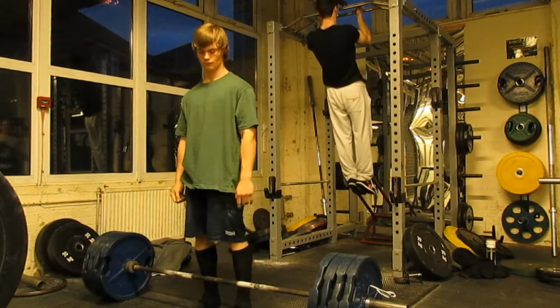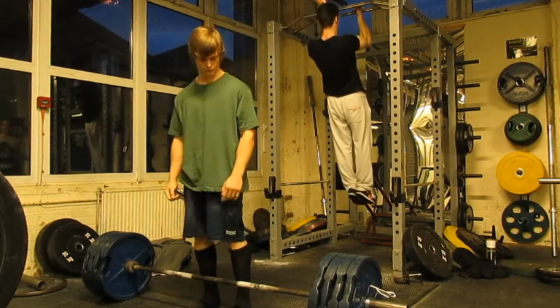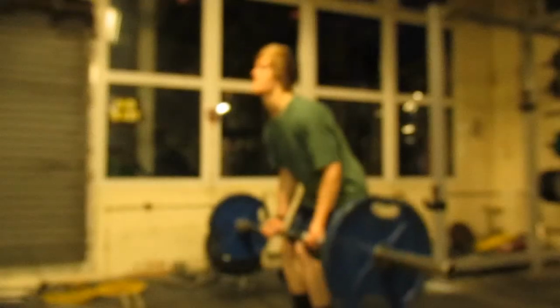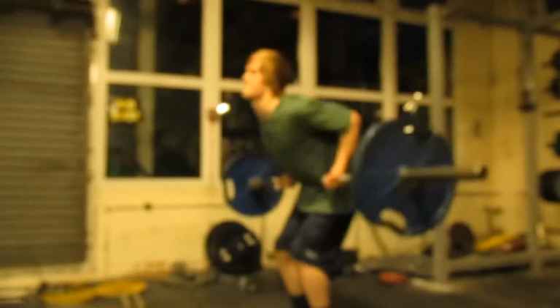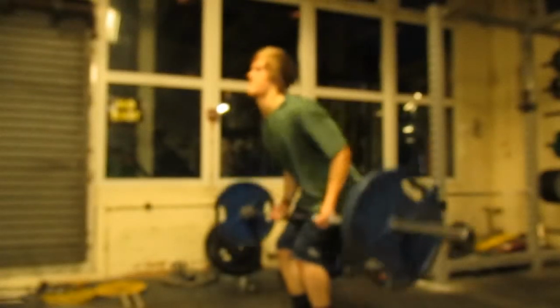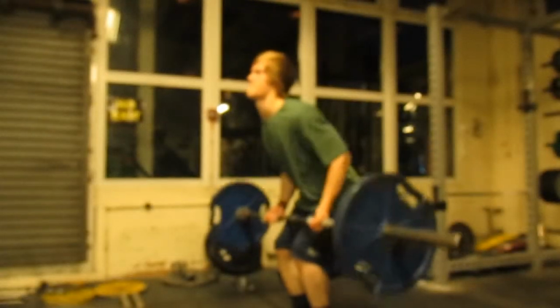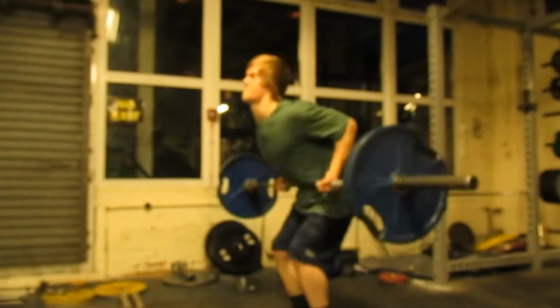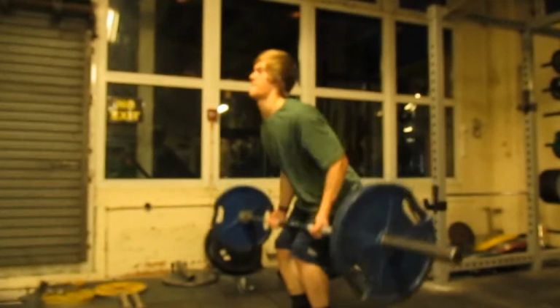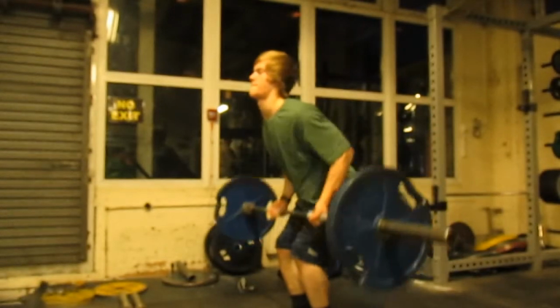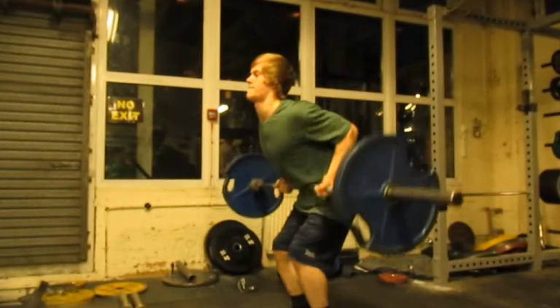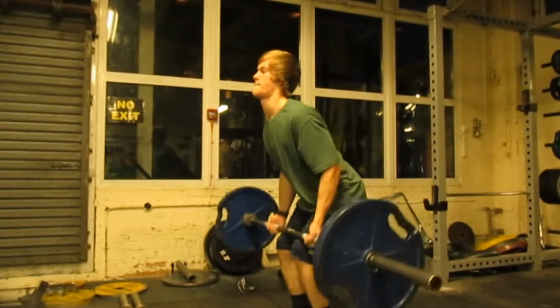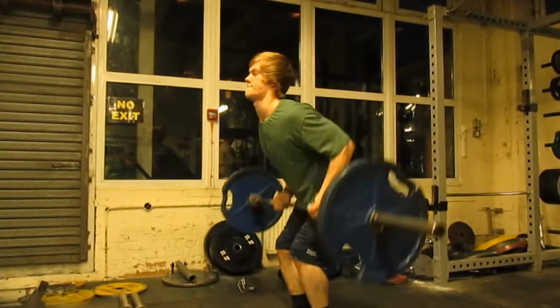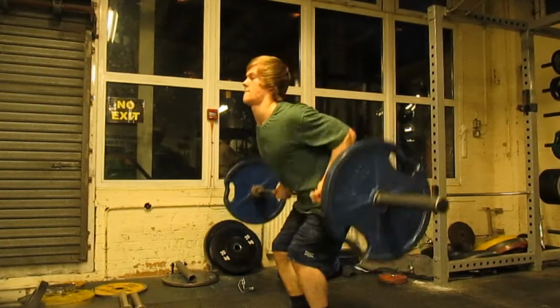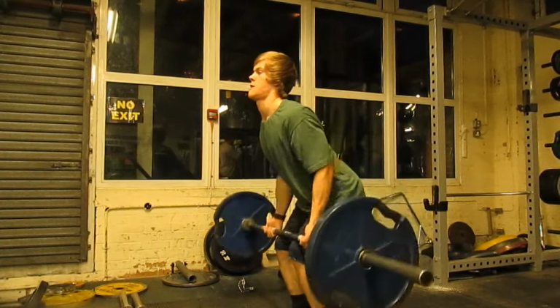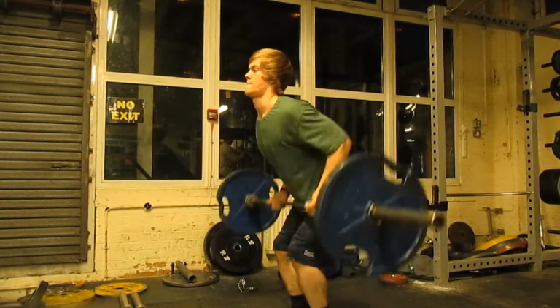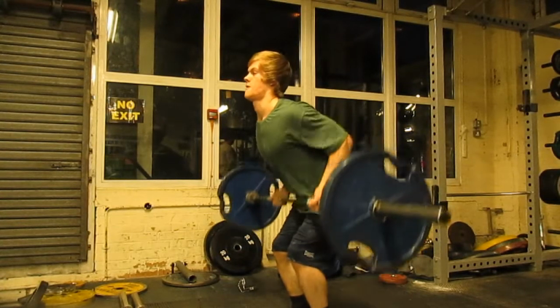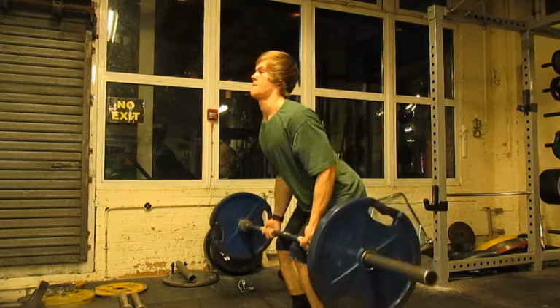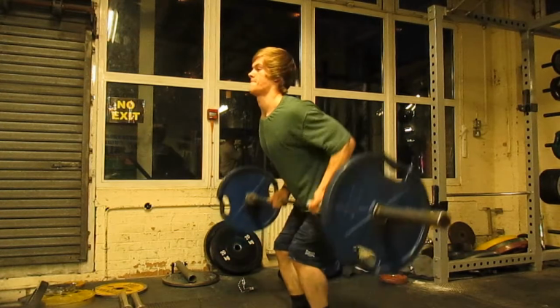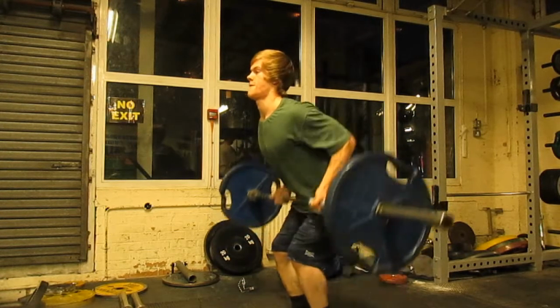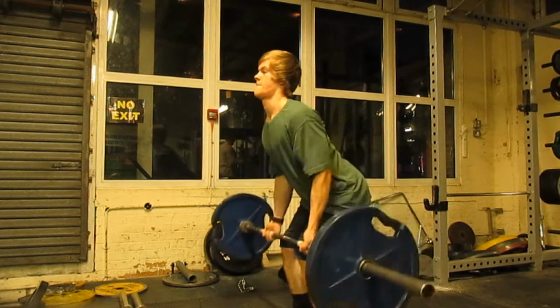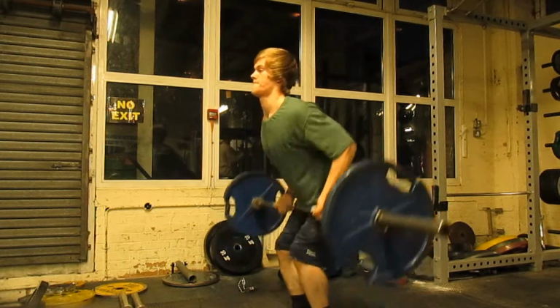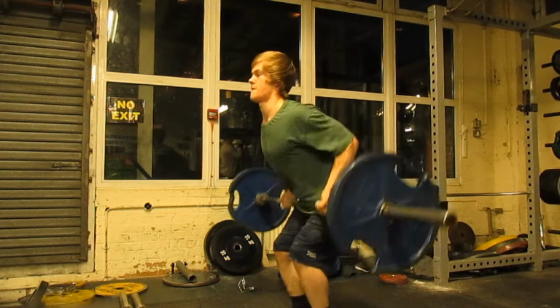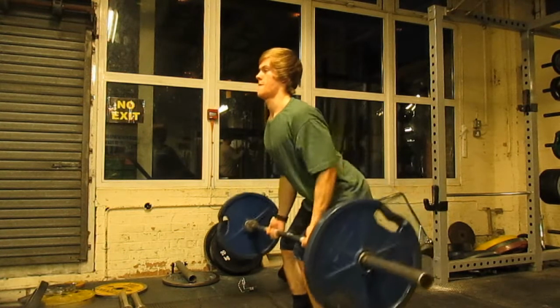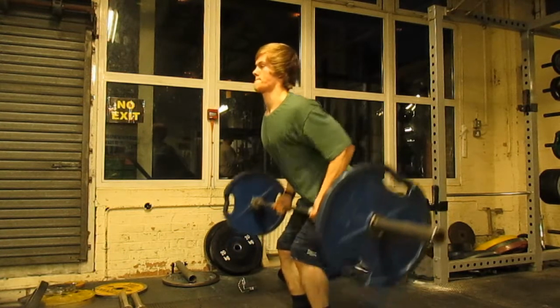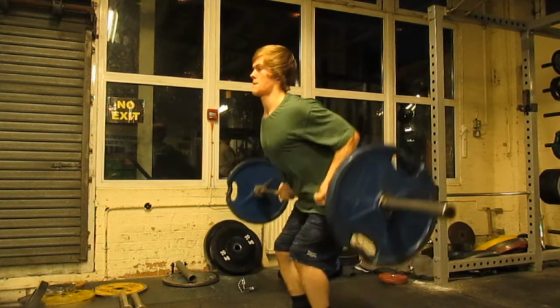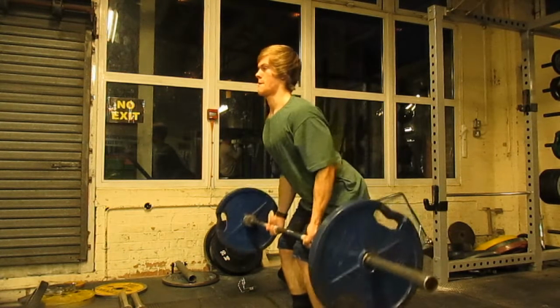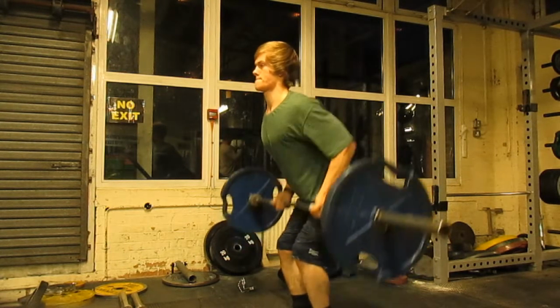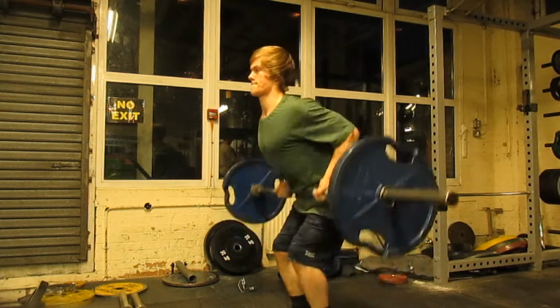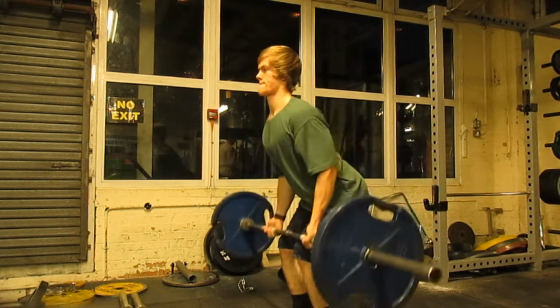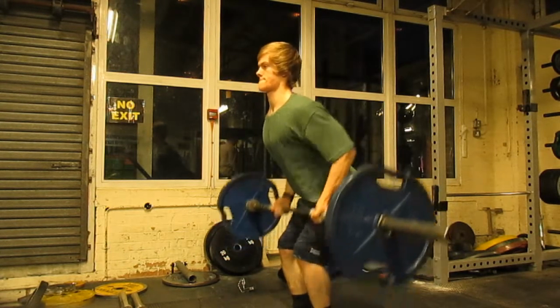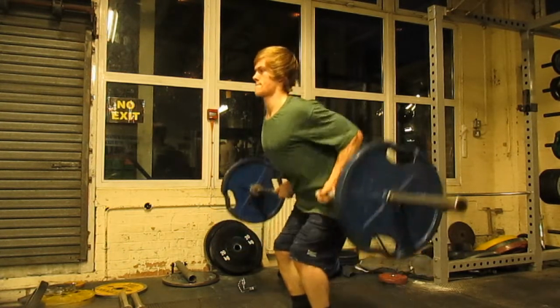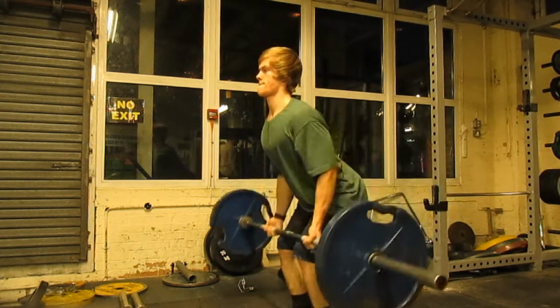Then after the deadlift, we did bent over rows. We put on 62 kilograms, 12 reps, 3 sets.